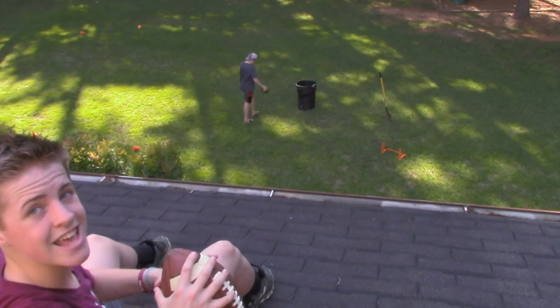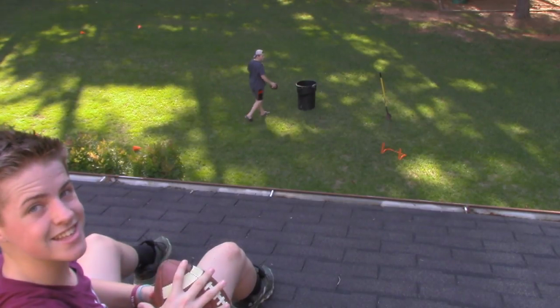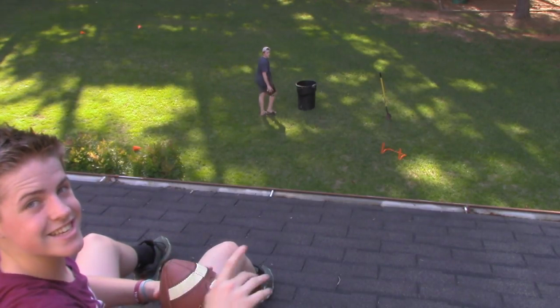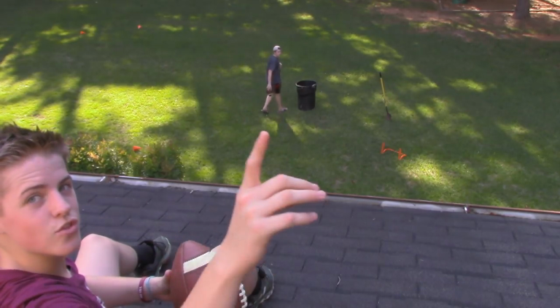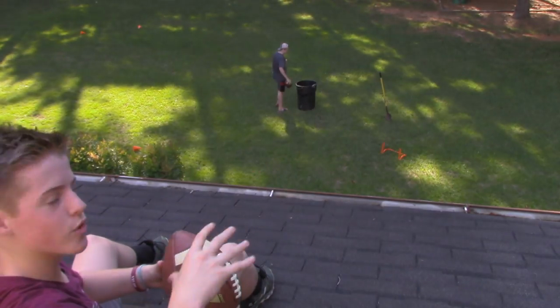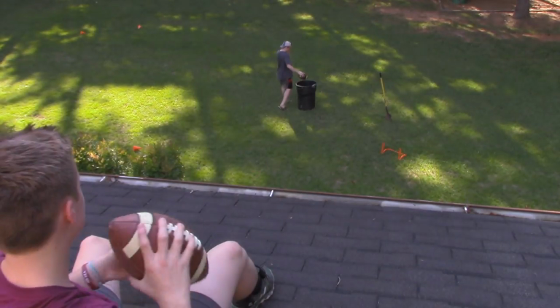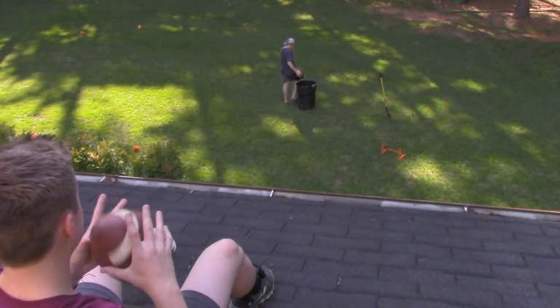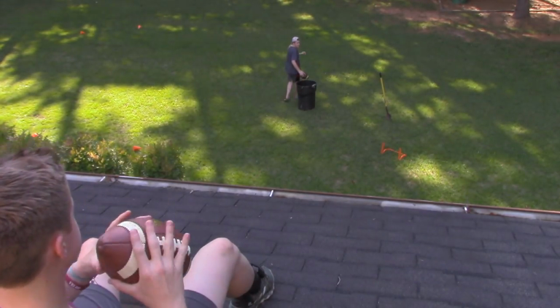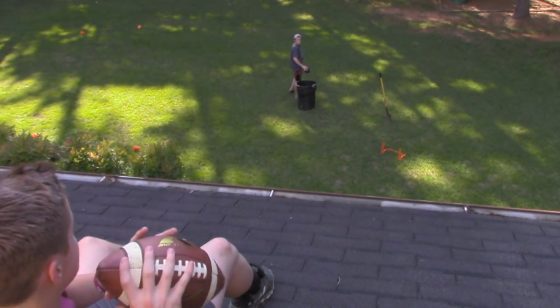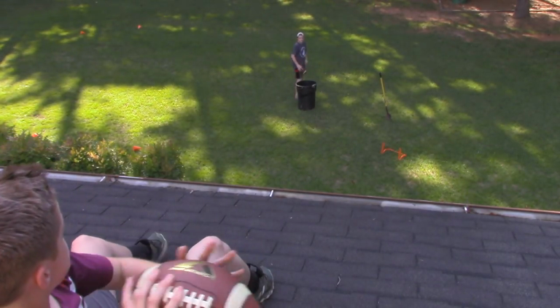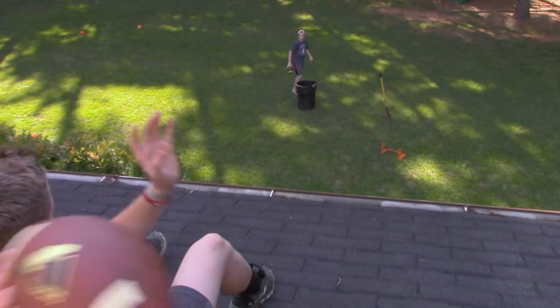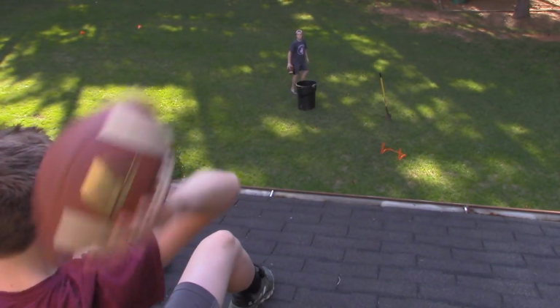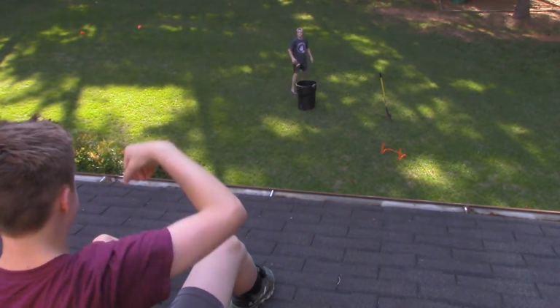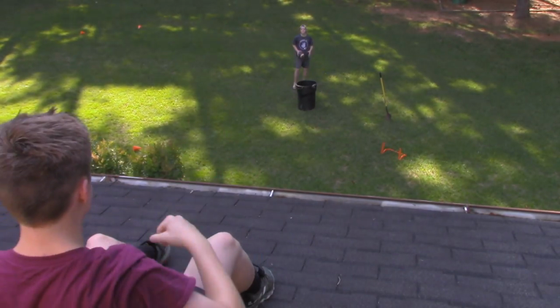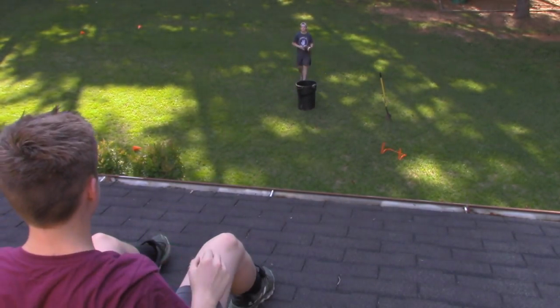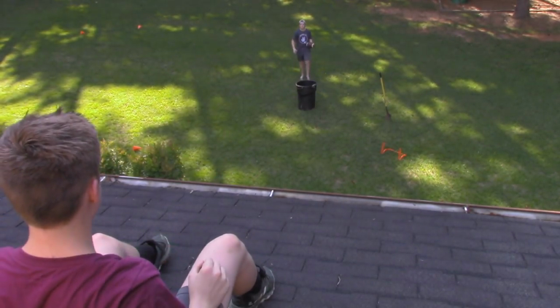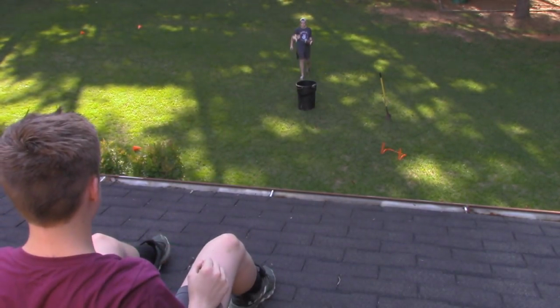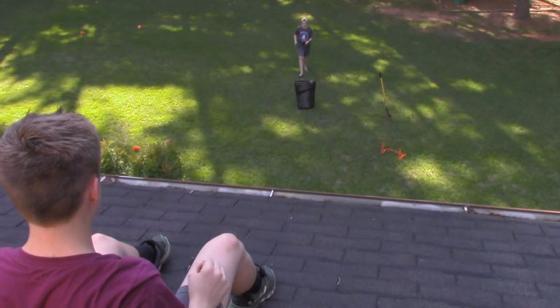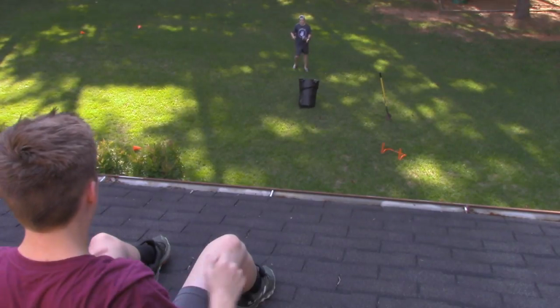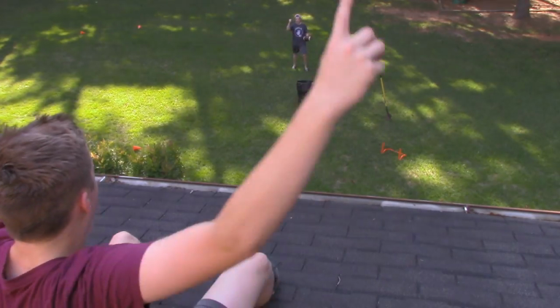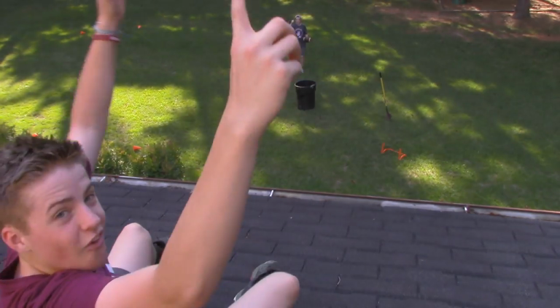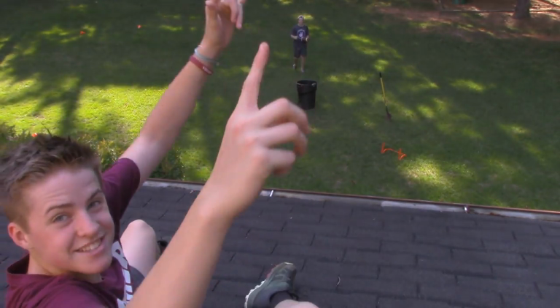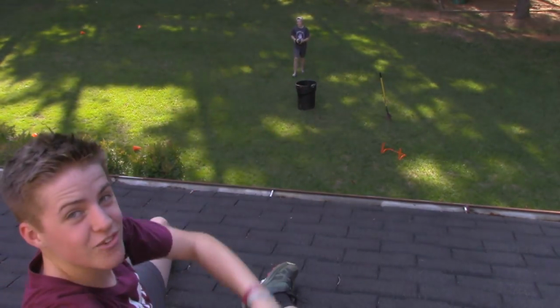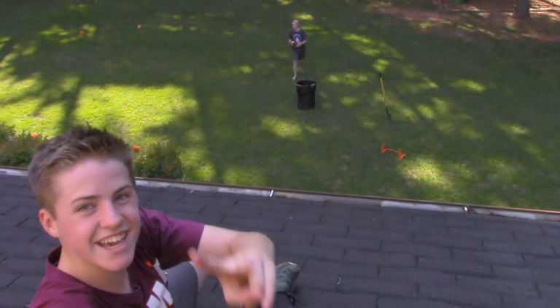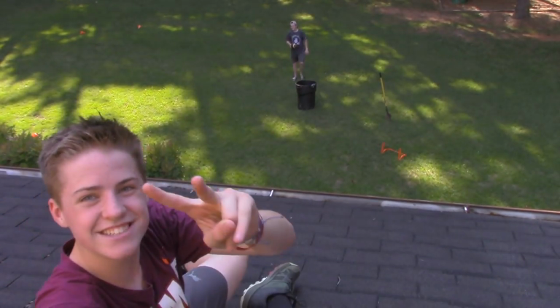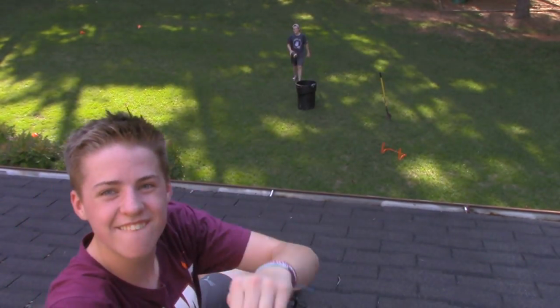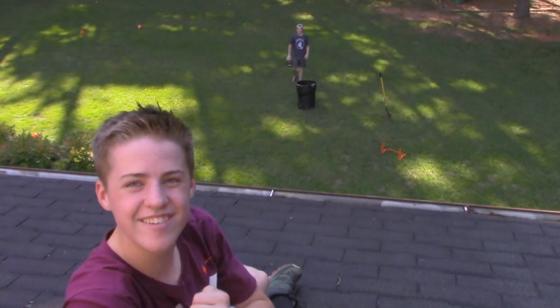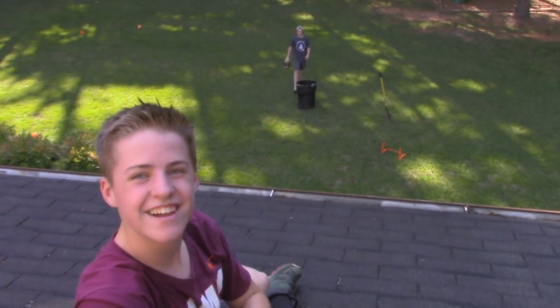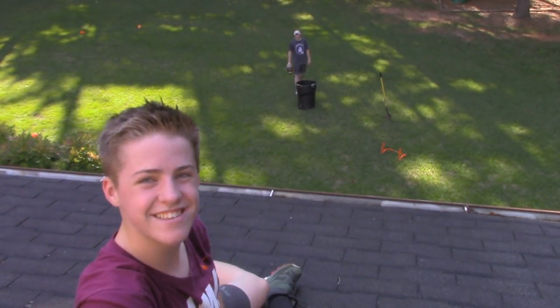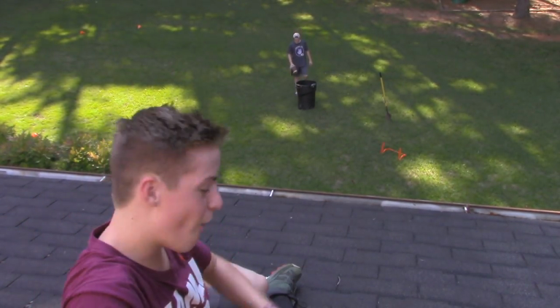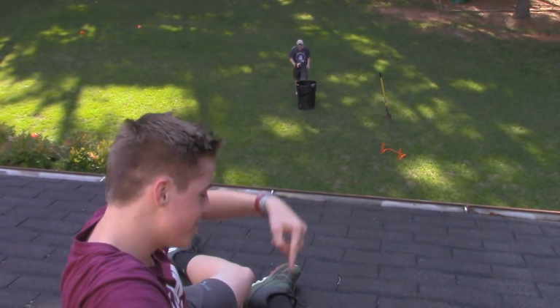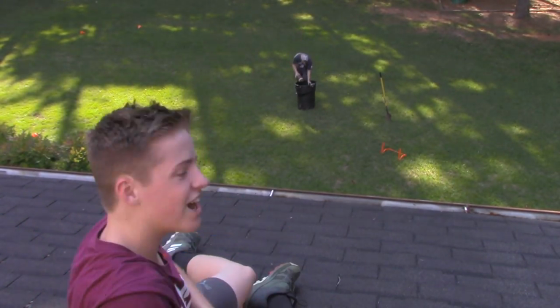This is the root shot. Let's go! Second try, baby! Let's go! Root shot!